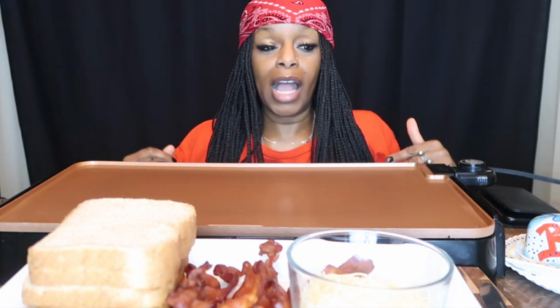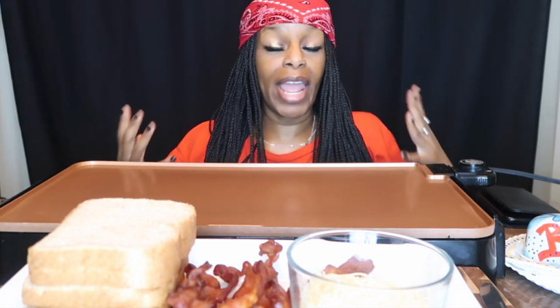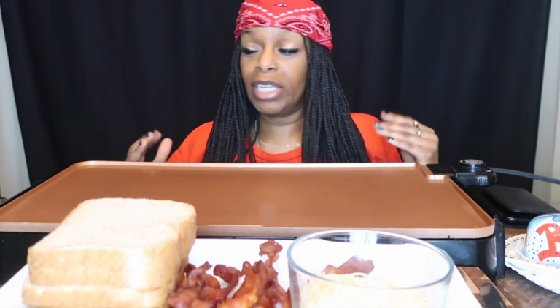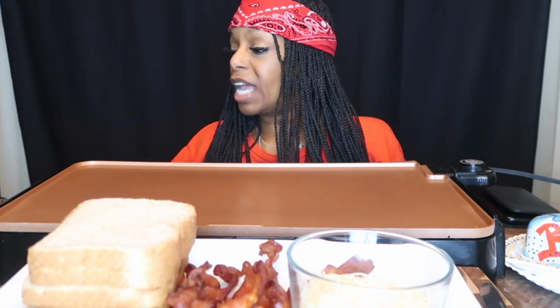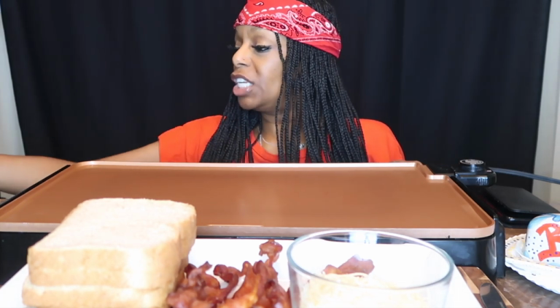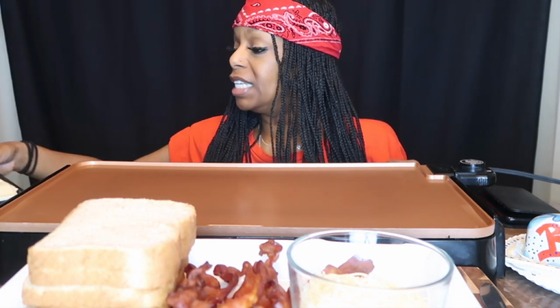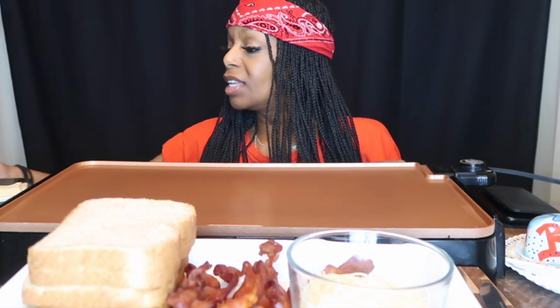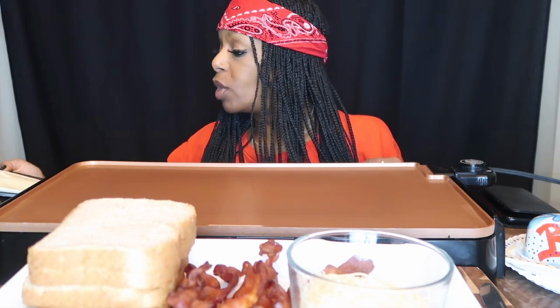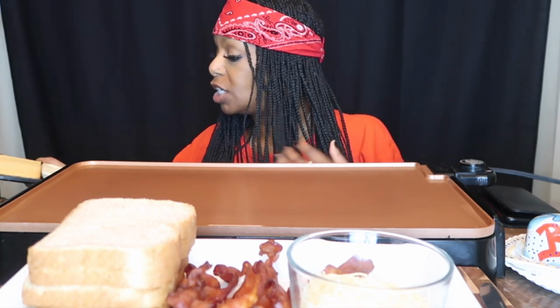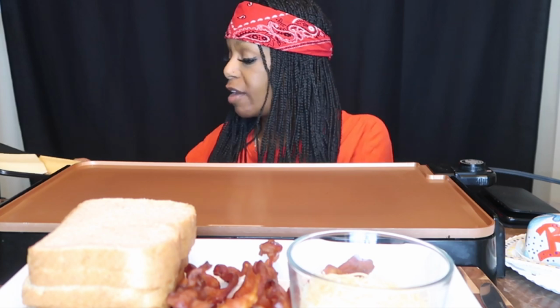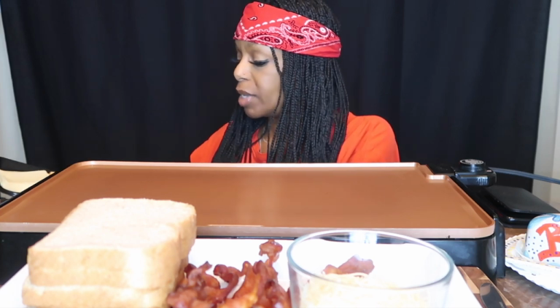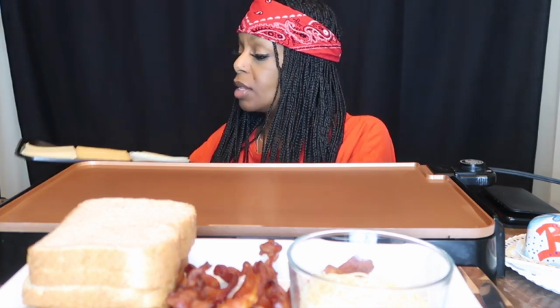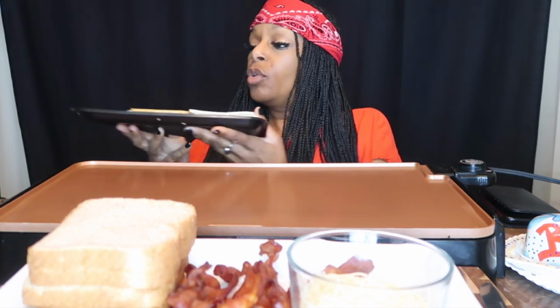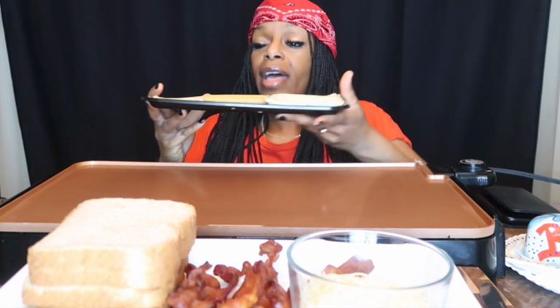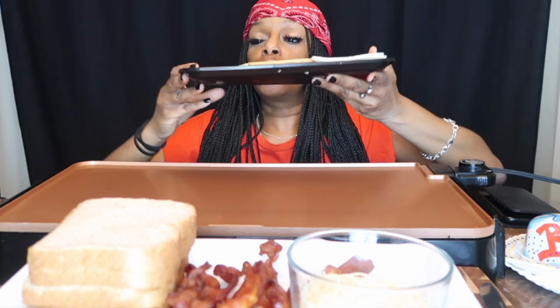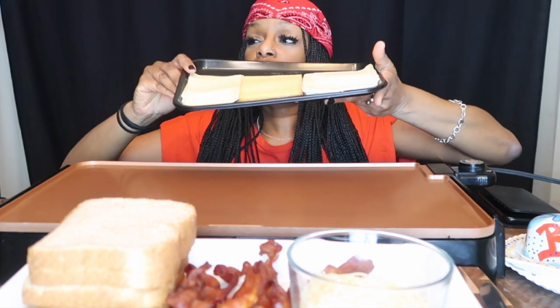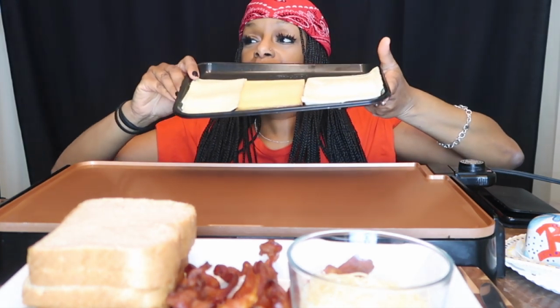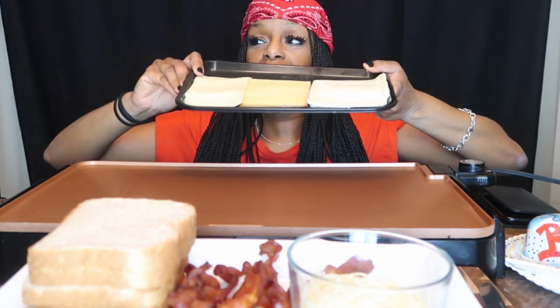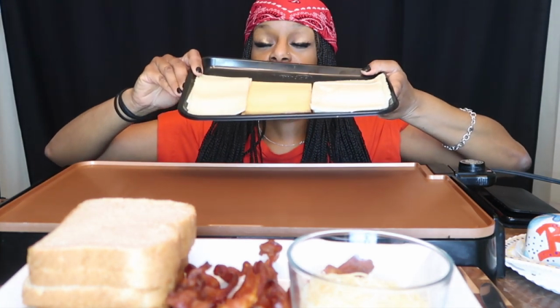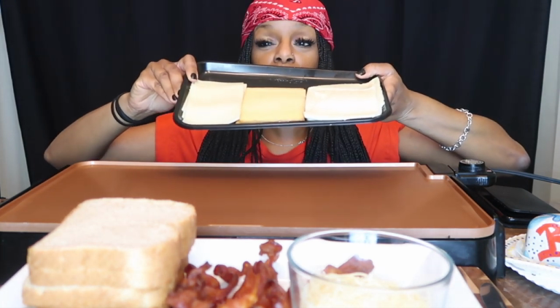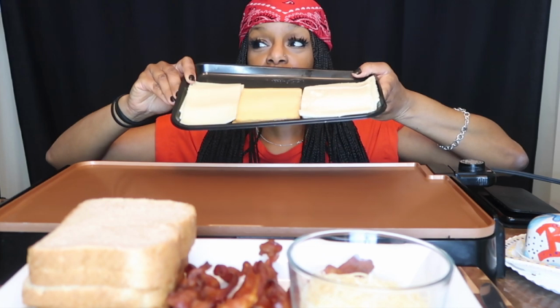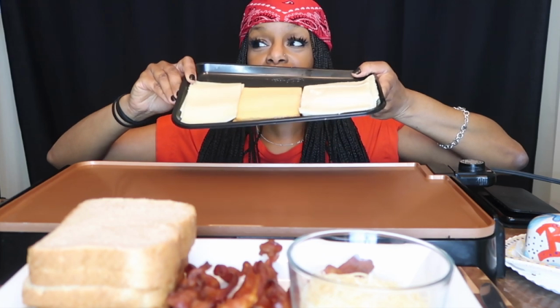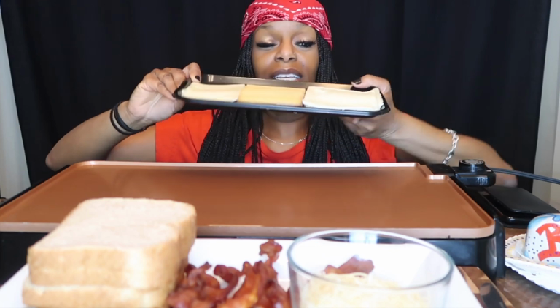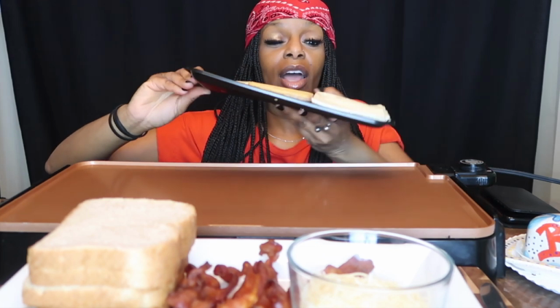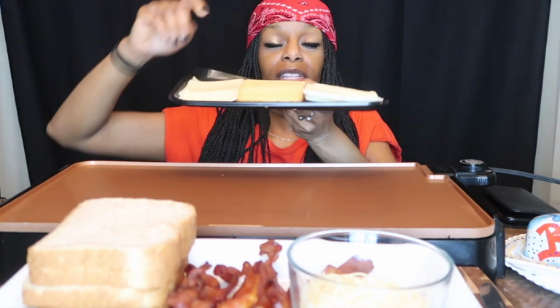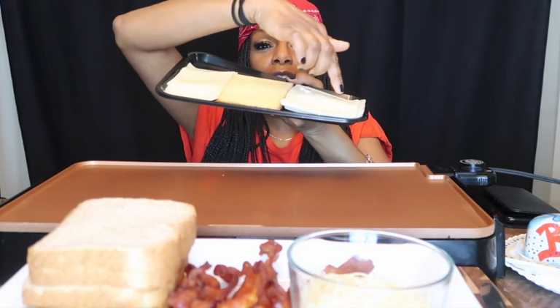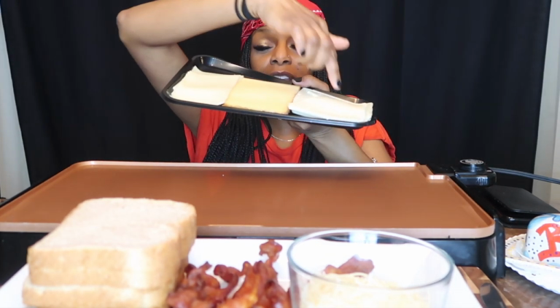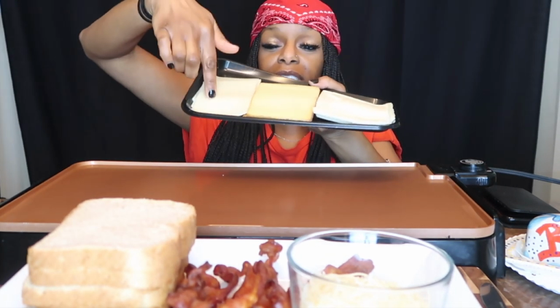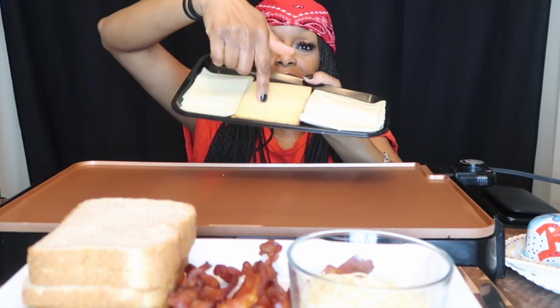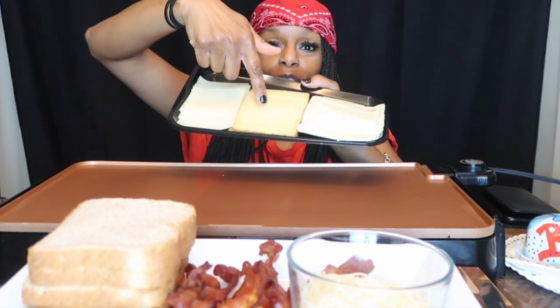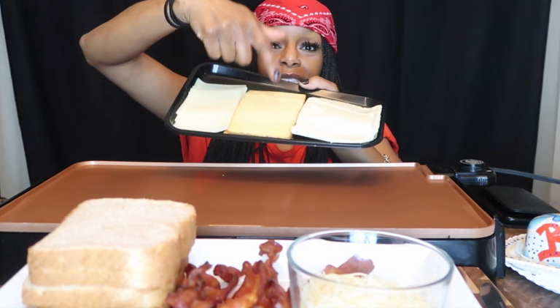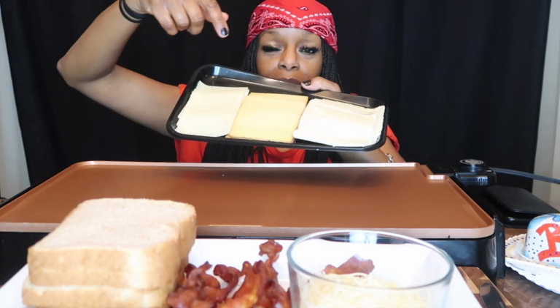Alright, we have three different types of cheese. What kind of cheese do we have, Bobby? We have Gouda cheese, a Fontina cheese, and a Havarti cheese. I believe this is Havarti, Fontina, and the Gouda is in the middle.